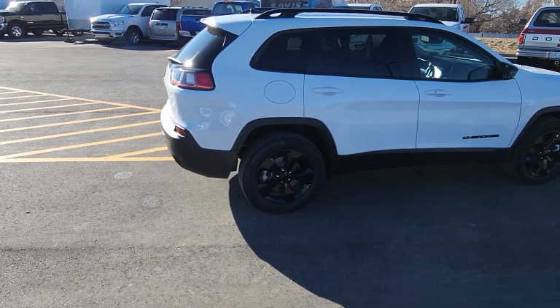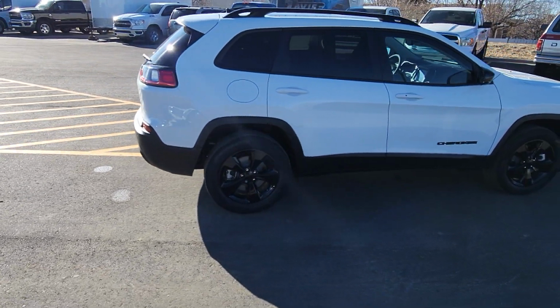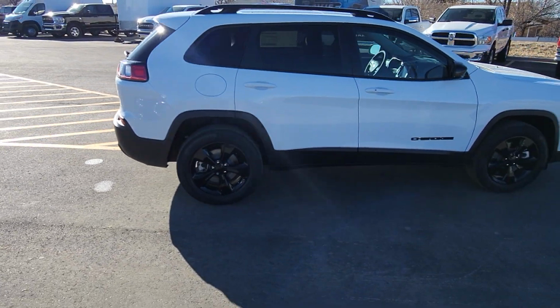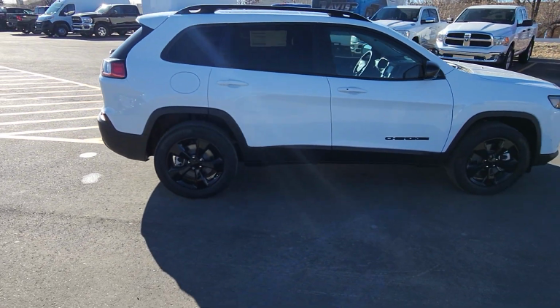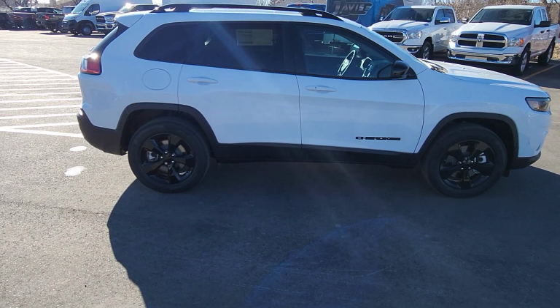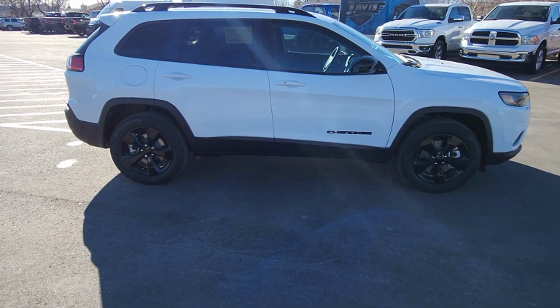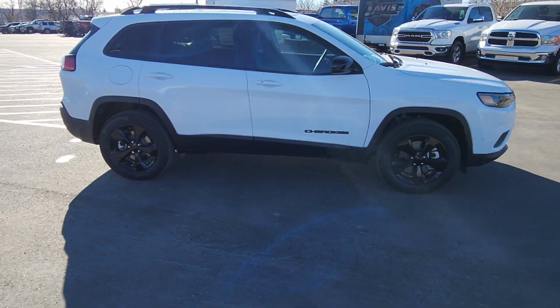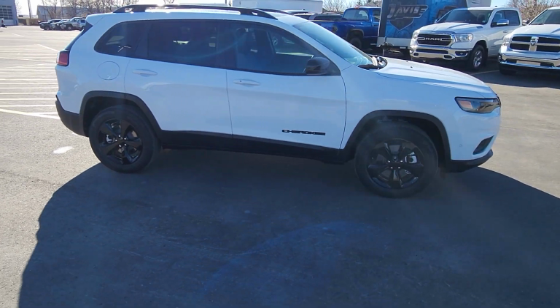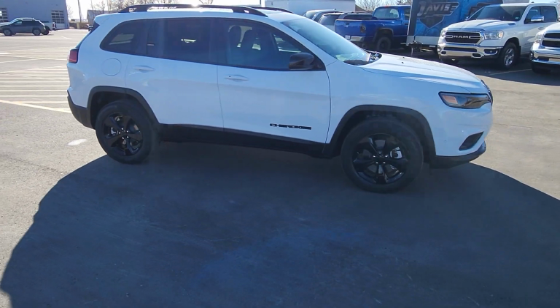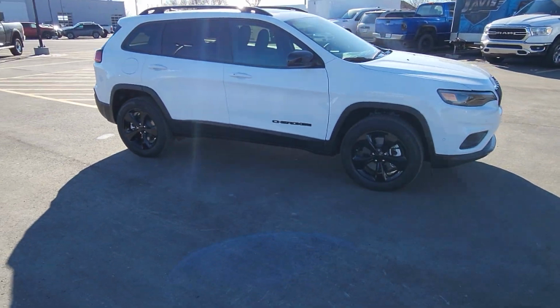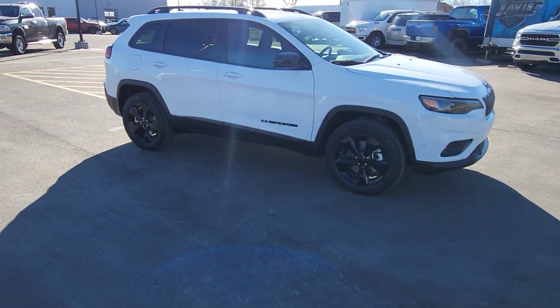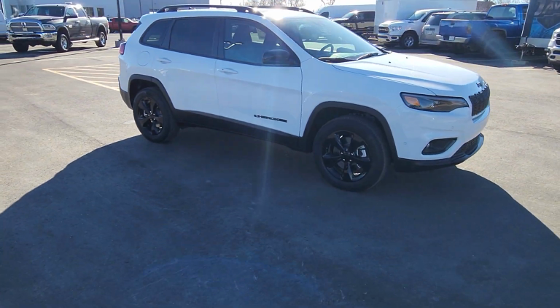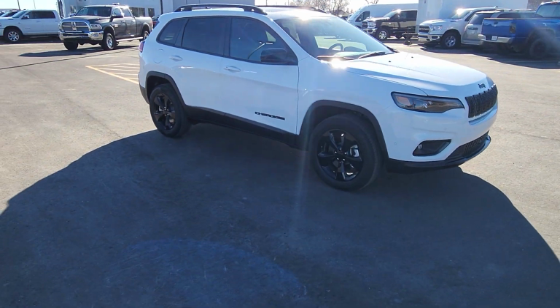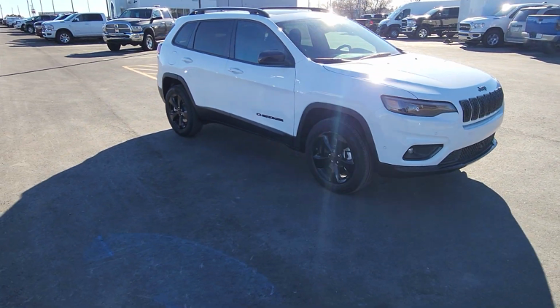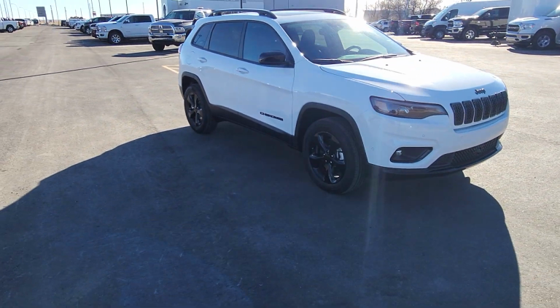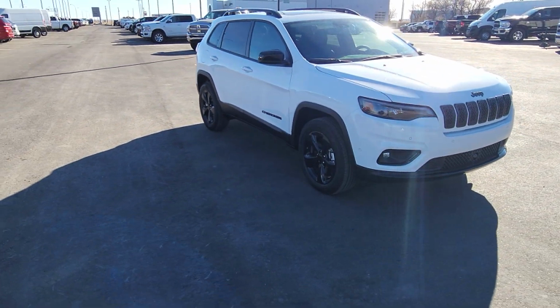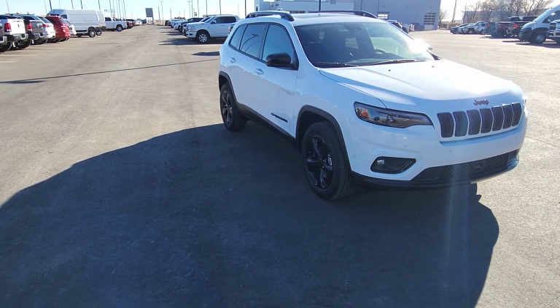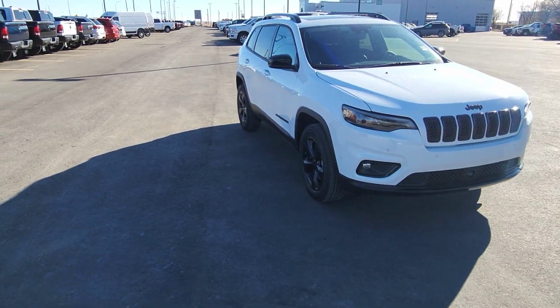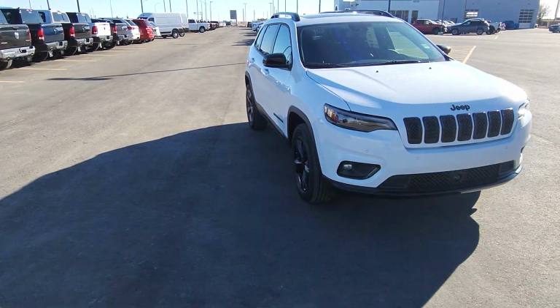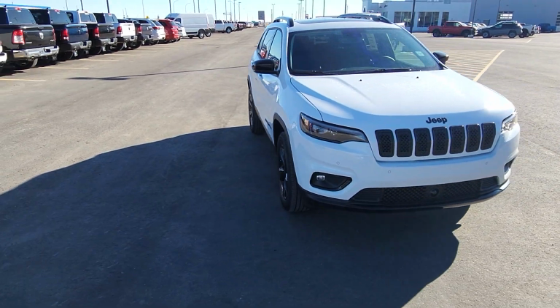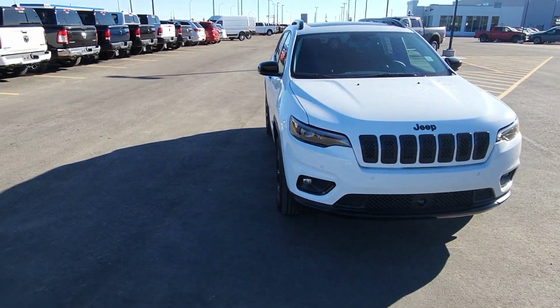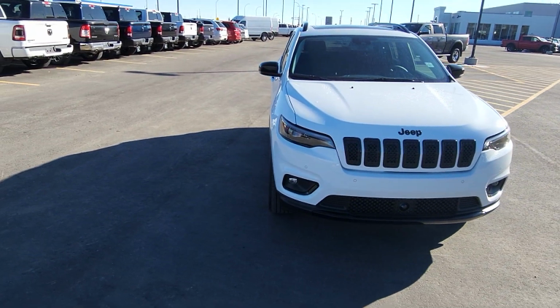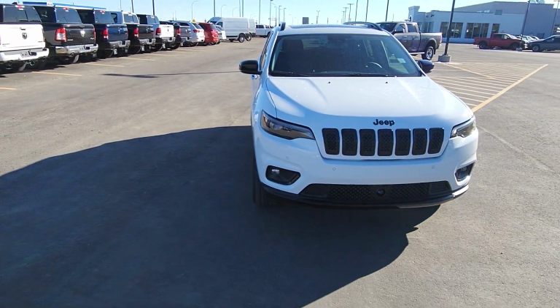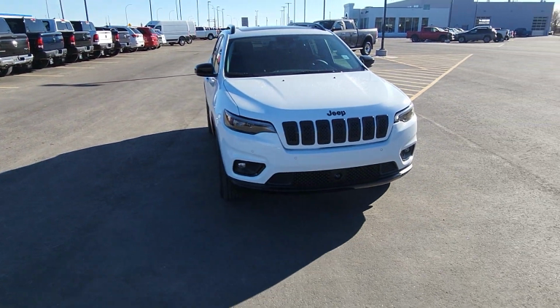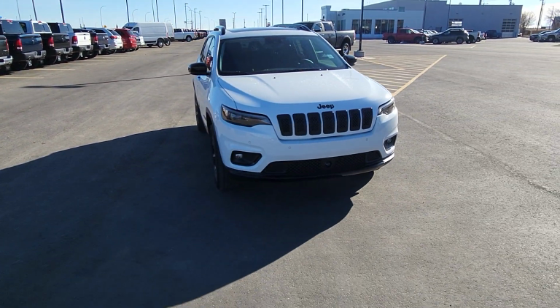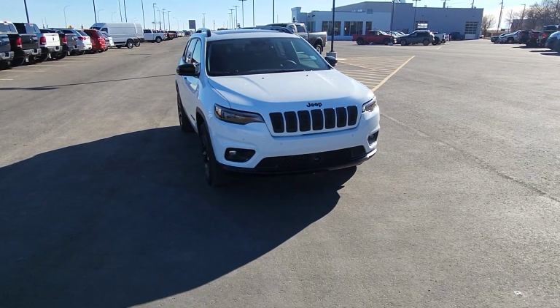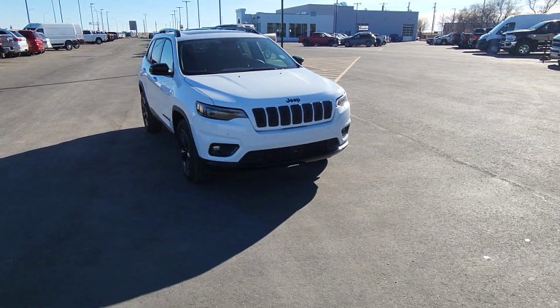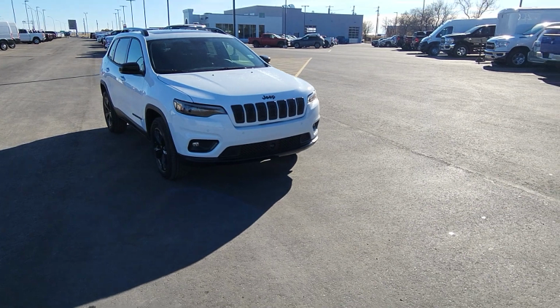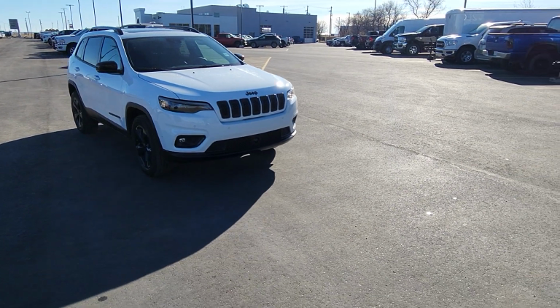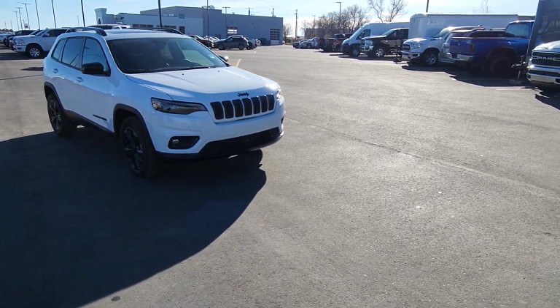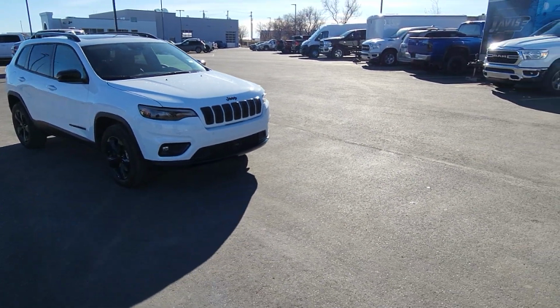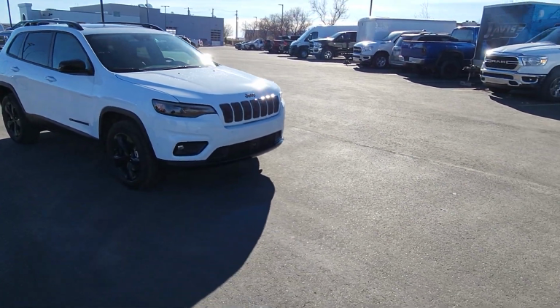The Uconnect includes satellite radio, Bluetooth, Apple CarPlay, Android Auto, and navigation. Additional features include a dual pane sunroof, adaptive cruise control, and power liftgate. If you have any questions on this Cherokee, come out to Davis Dodge where customers are like family.